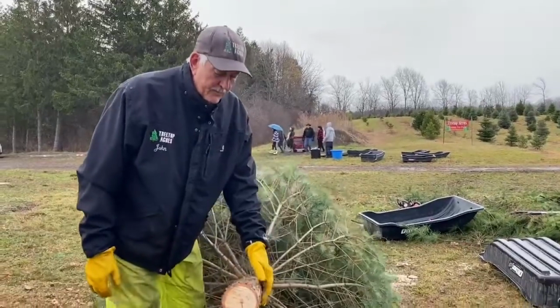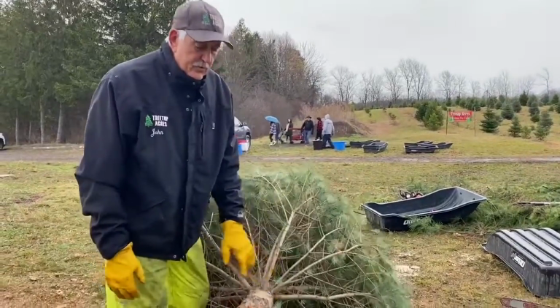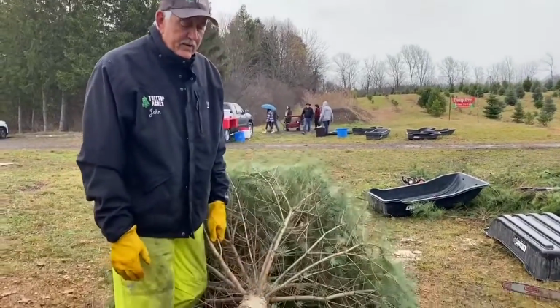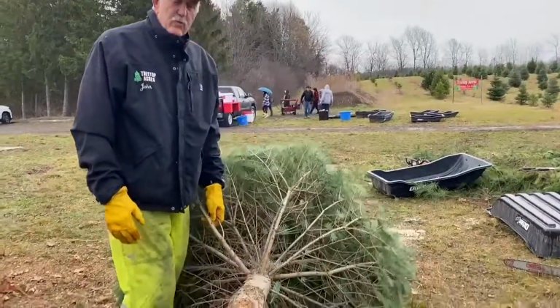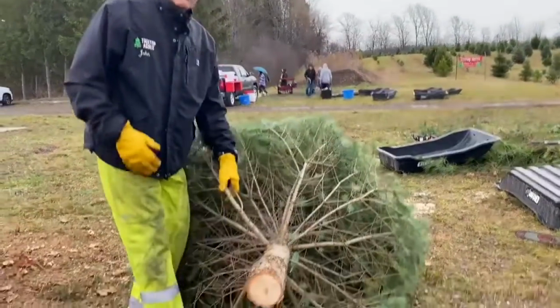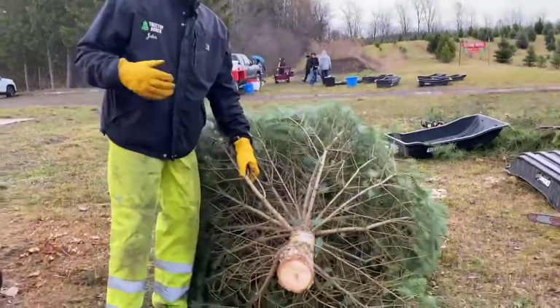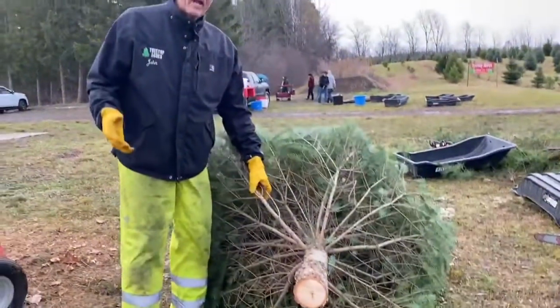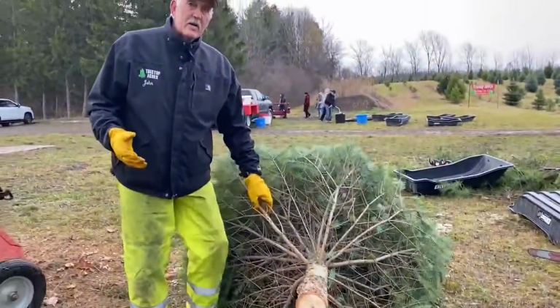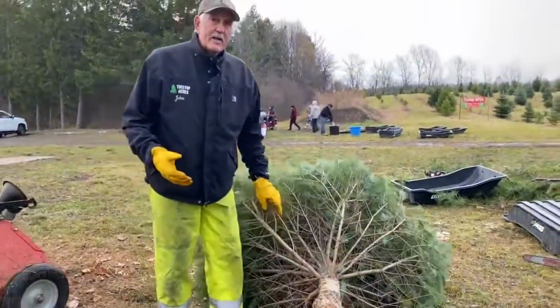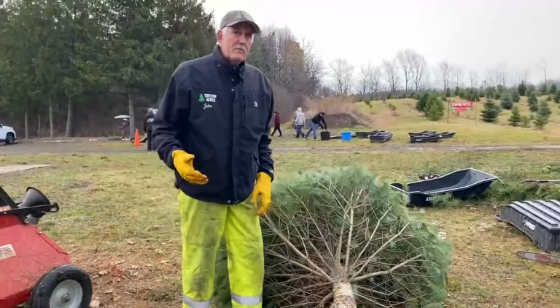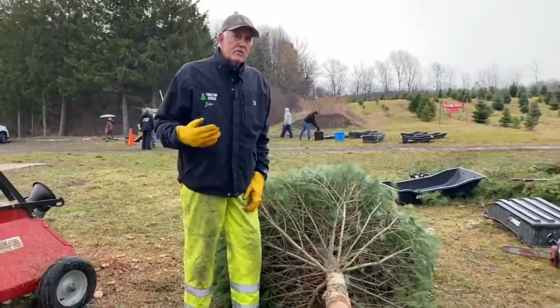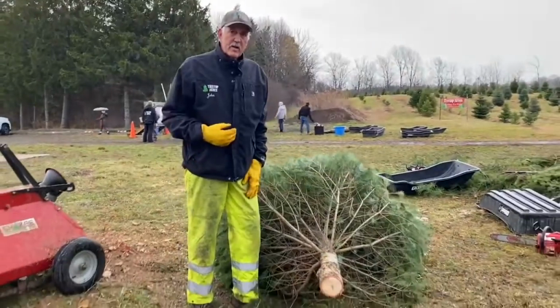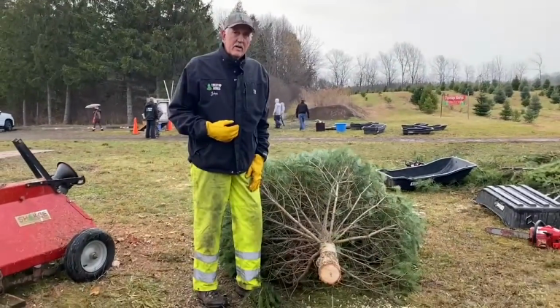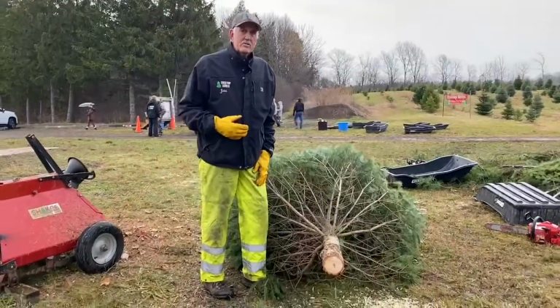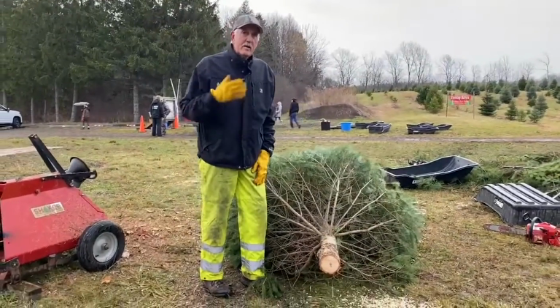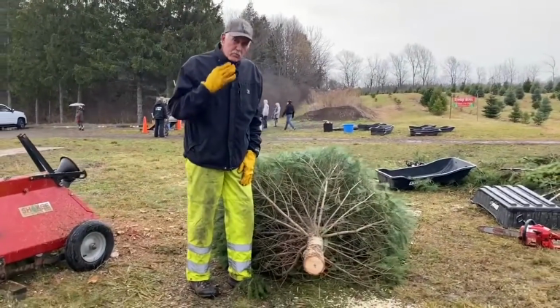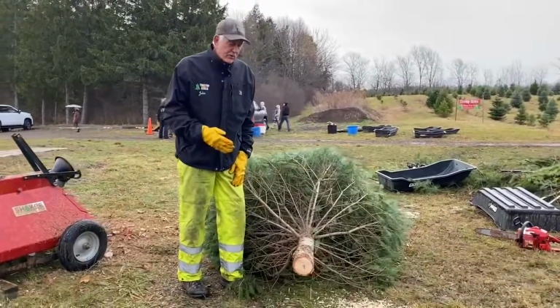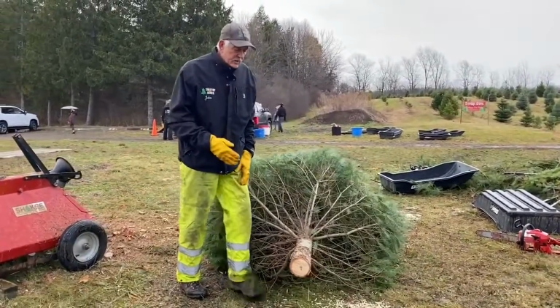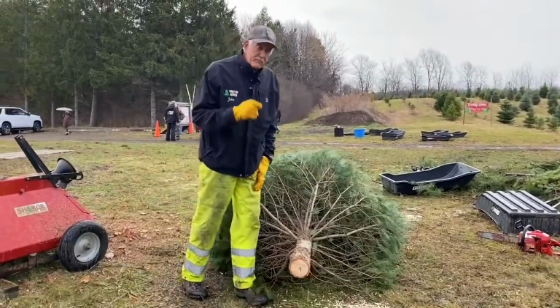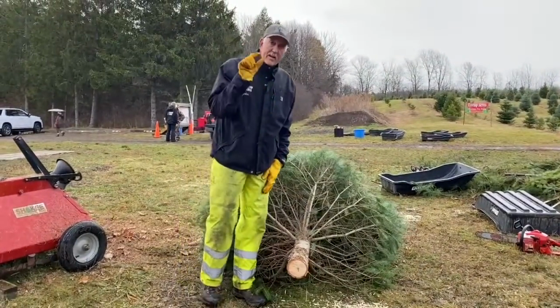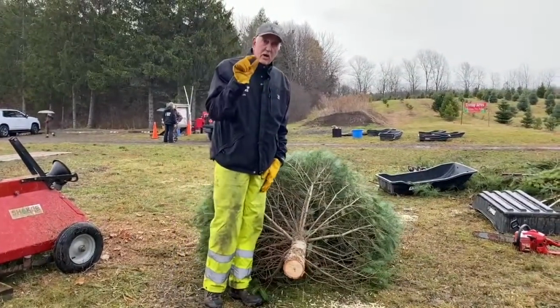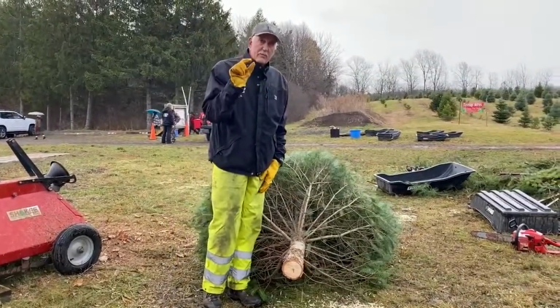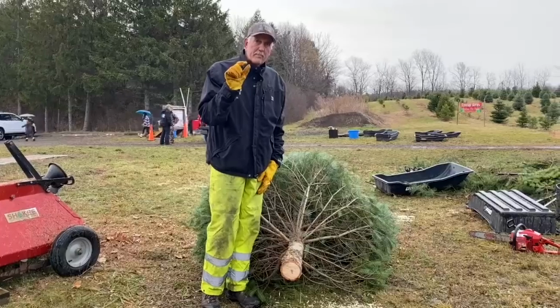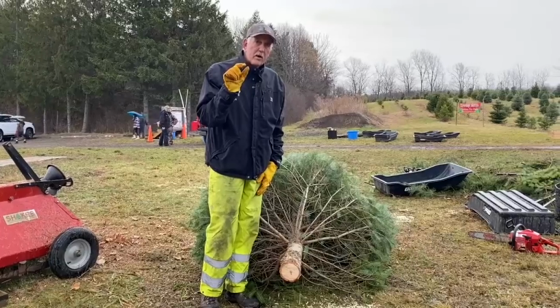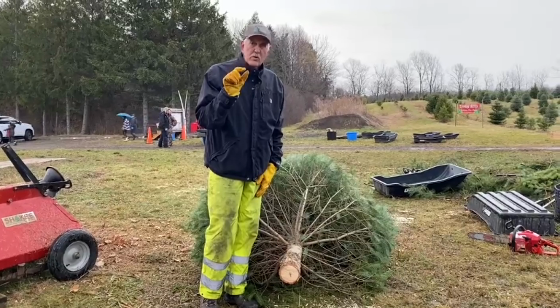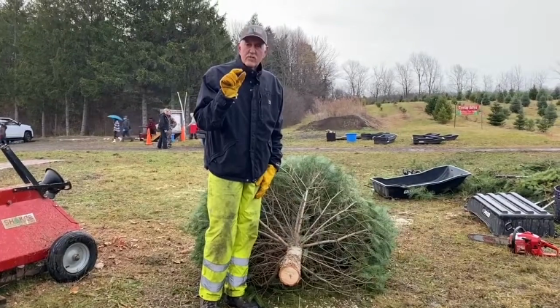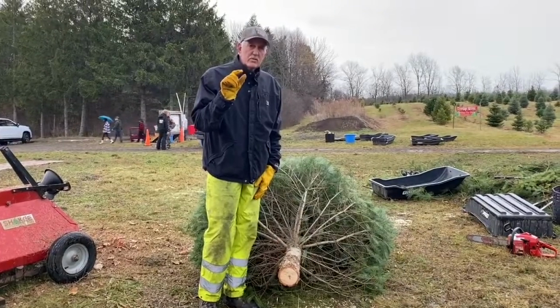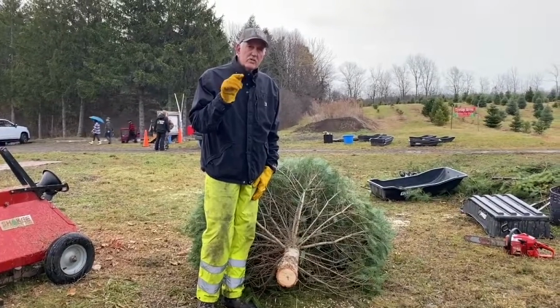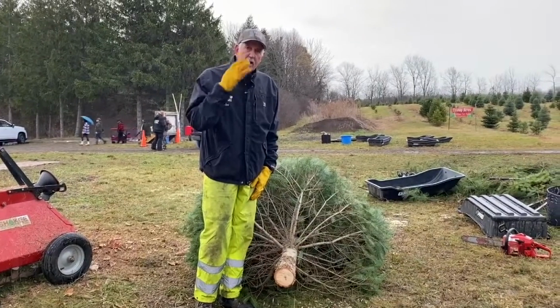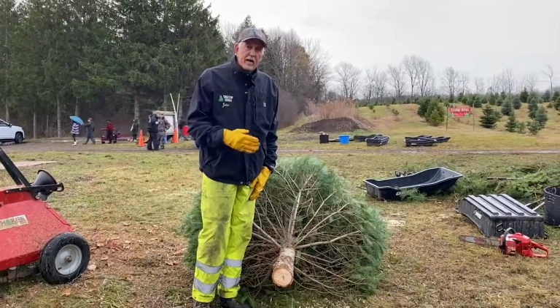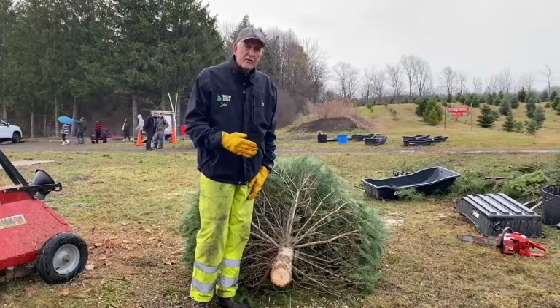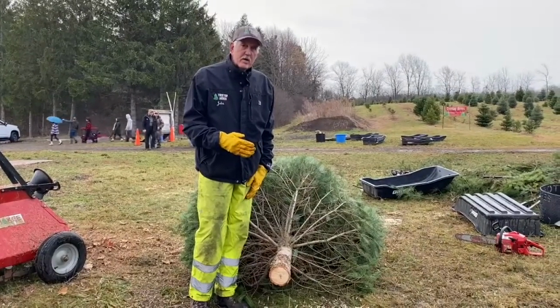If you're leaving it for a little bit longer than that, any time you bring the tree in, it should be resurfaced with about an inch off of the bottom — three quarters of an inch to an inch — a fresh cut, bringing it in so it can start drinking the water again.